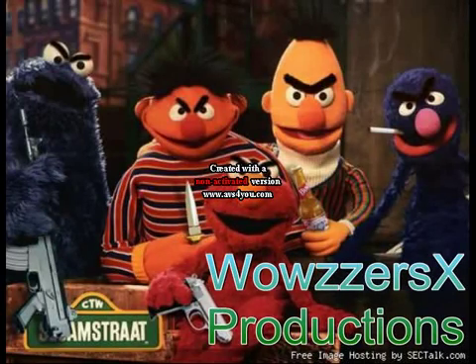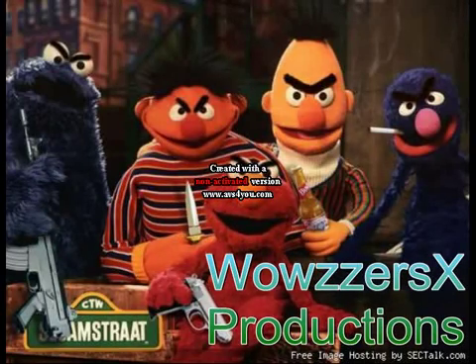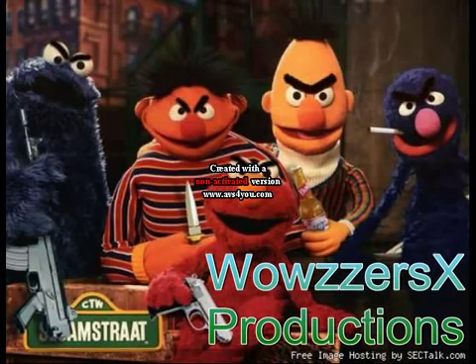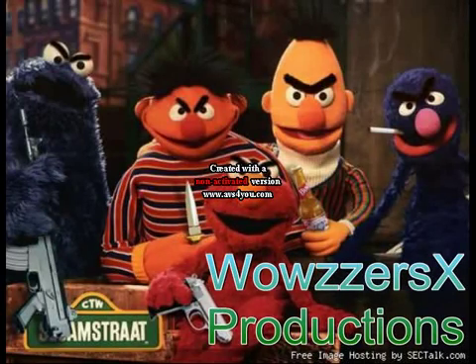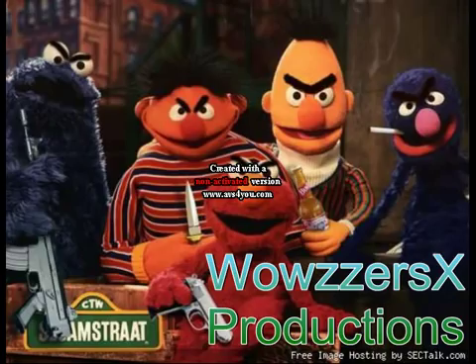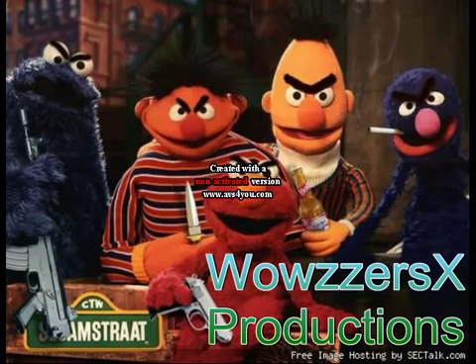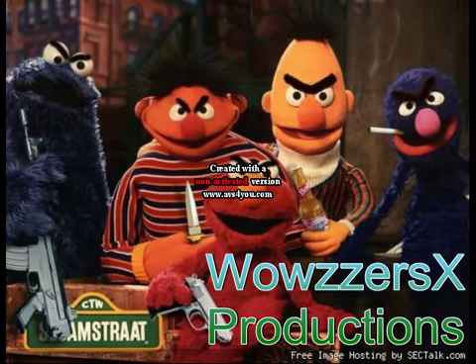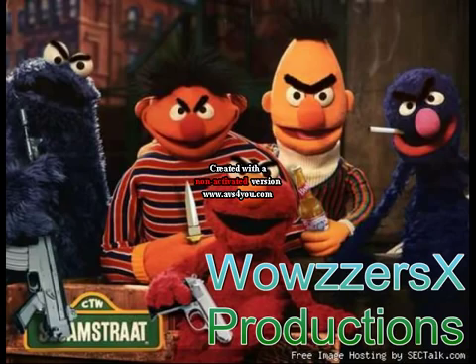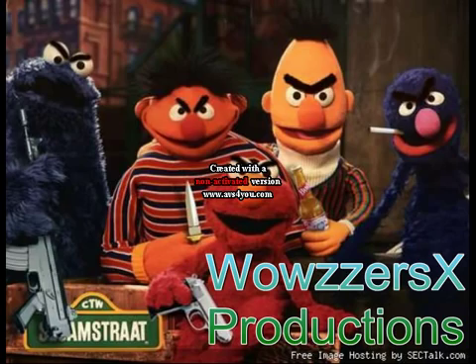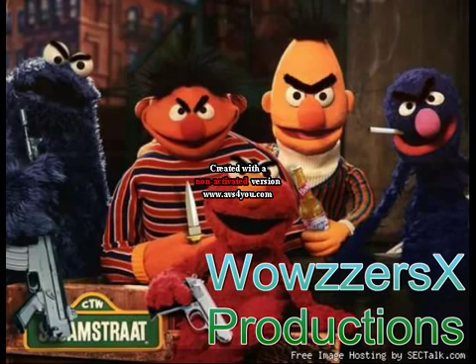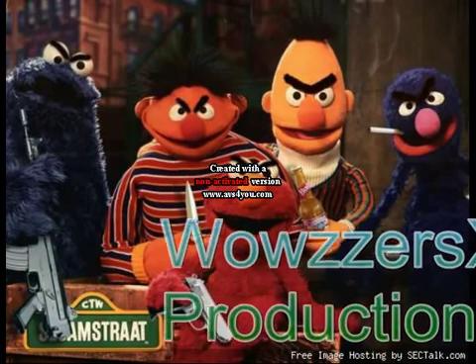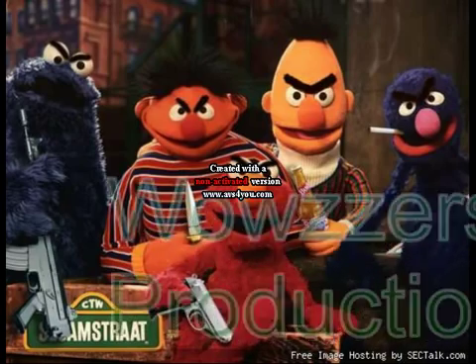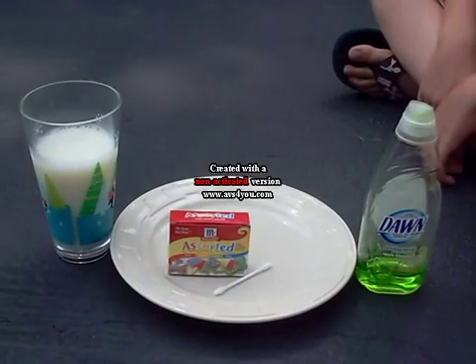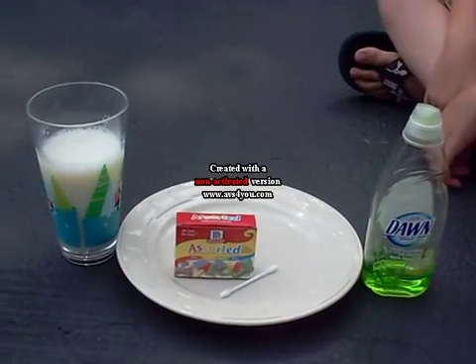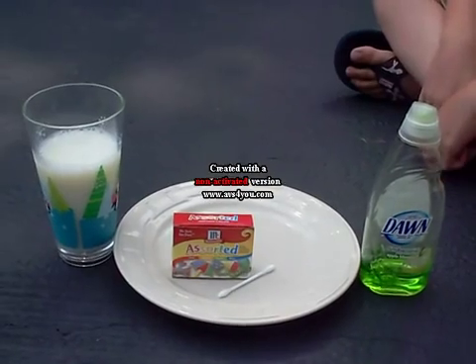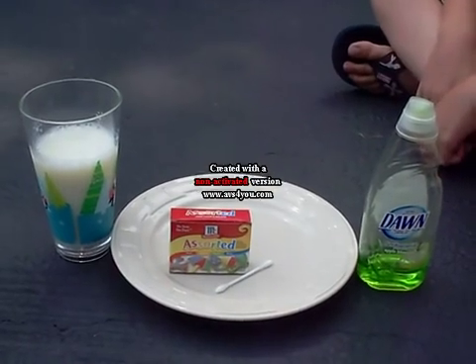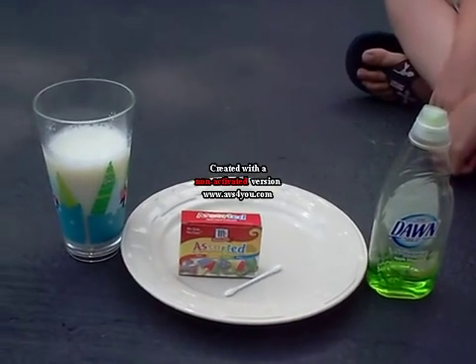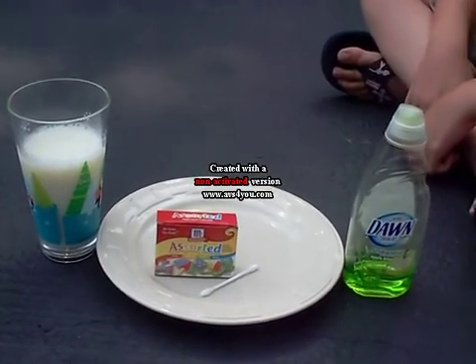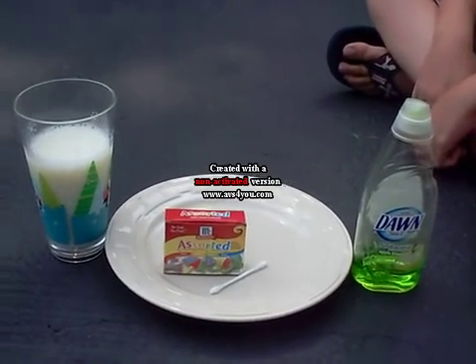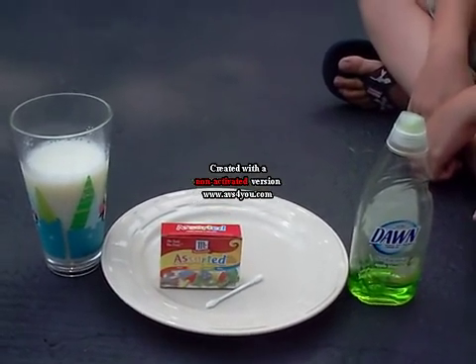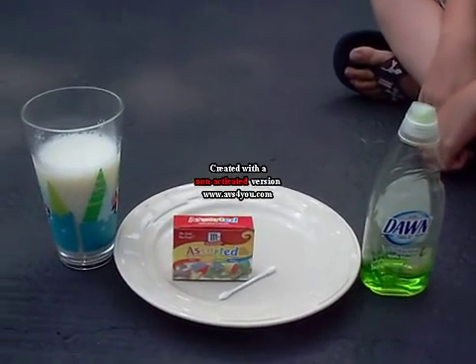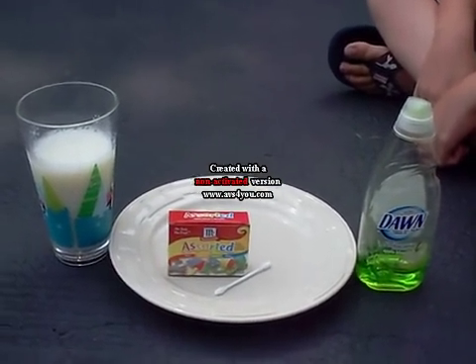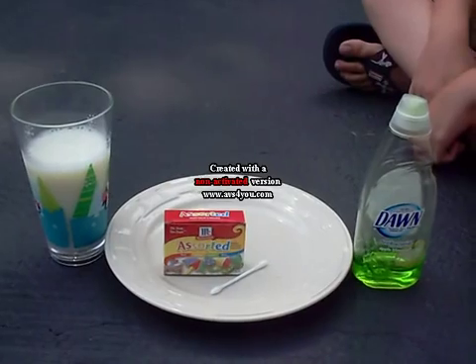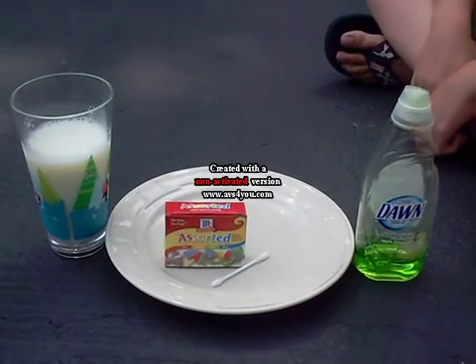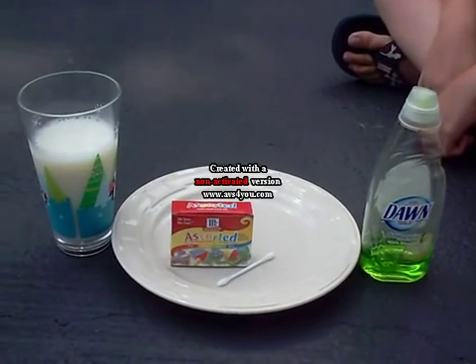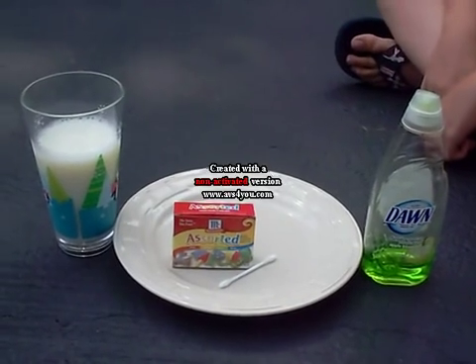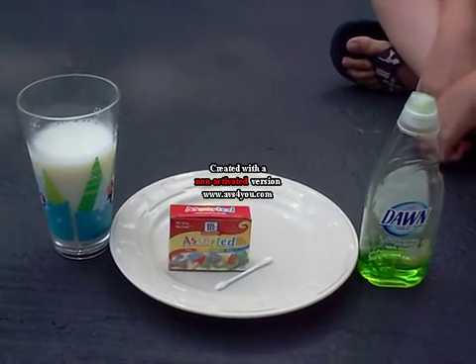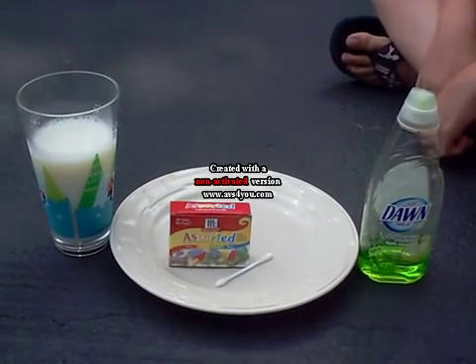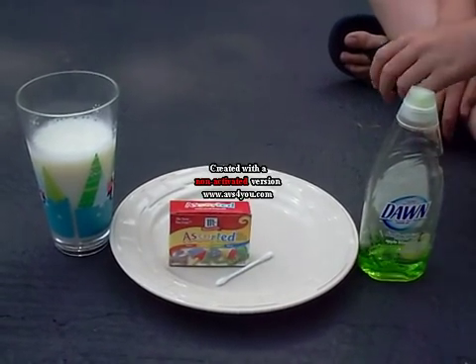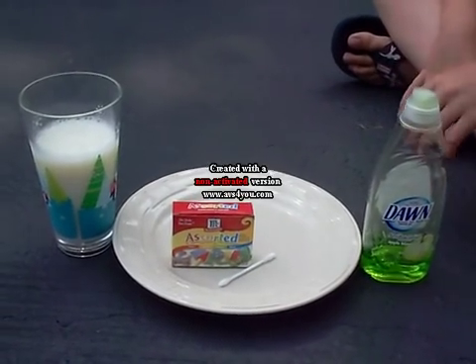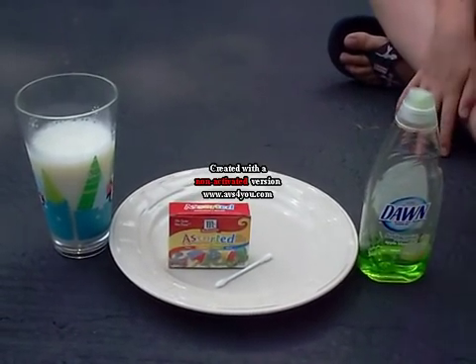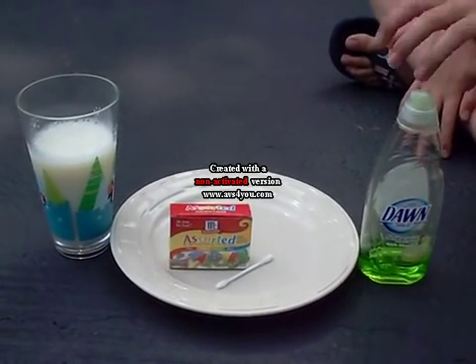Wowsers X! Hello everybody, this is Wowsers X Productions and this experiment is called...